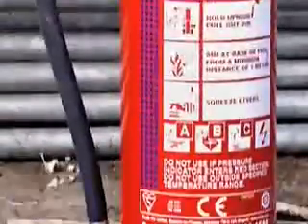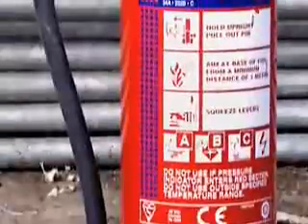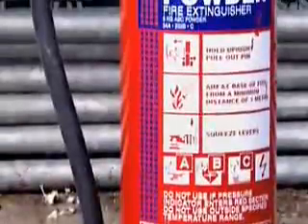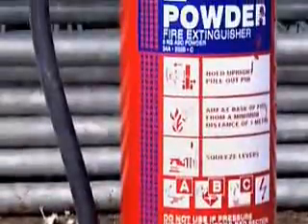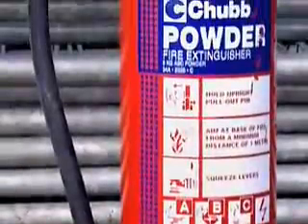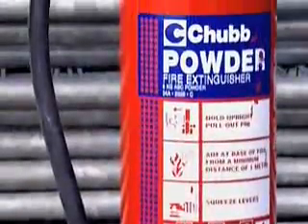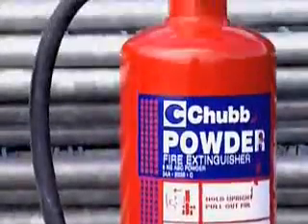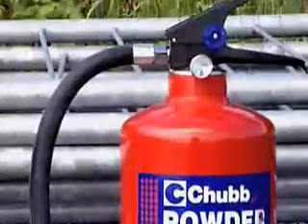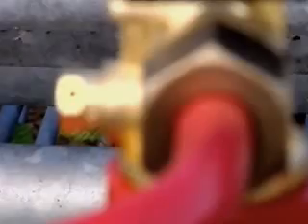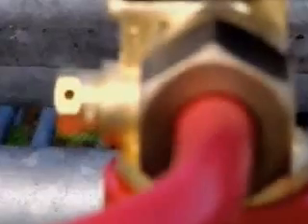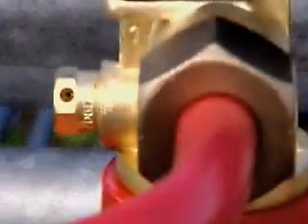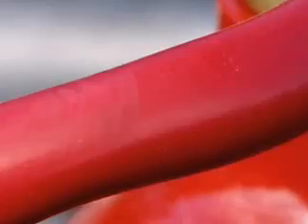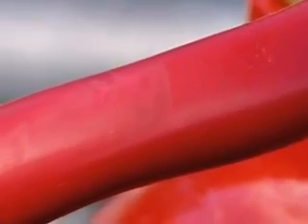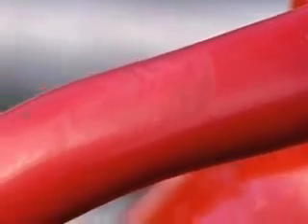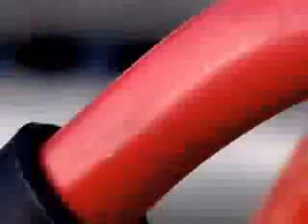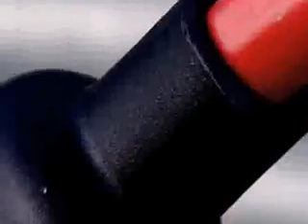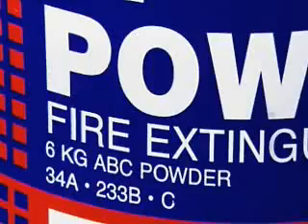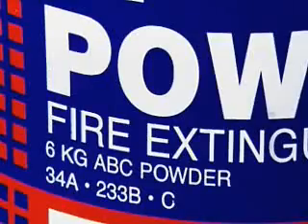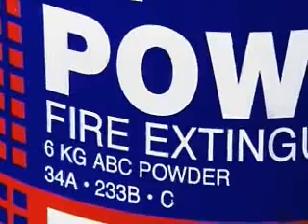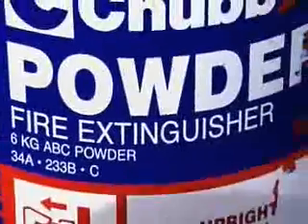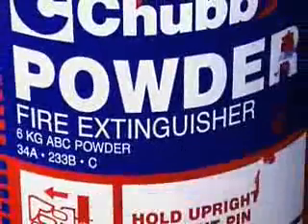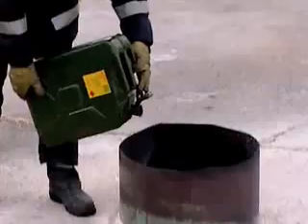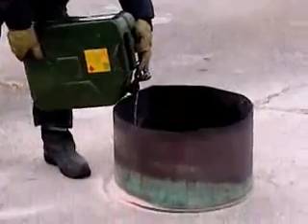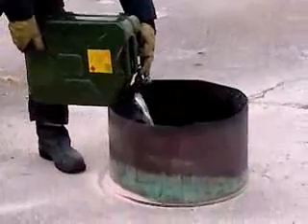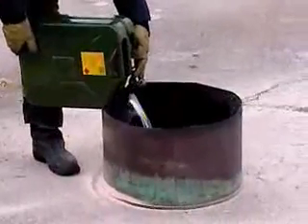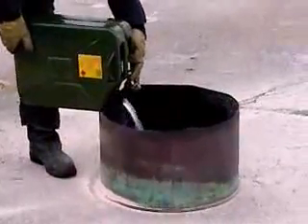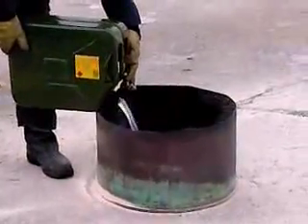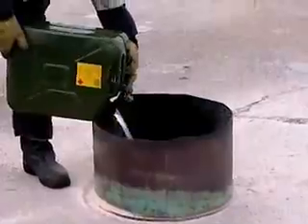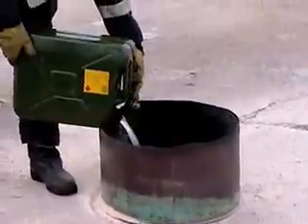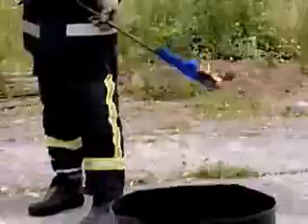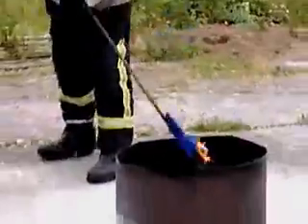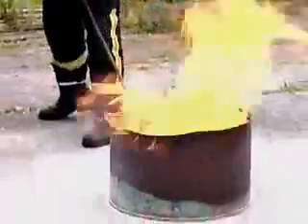This is a GPS powder fire extinguisher and it's used on paper, wood, plastic and fuel fires. Time to see it in action by first making our very own fuel fire.